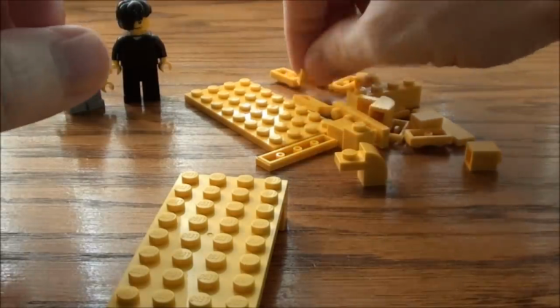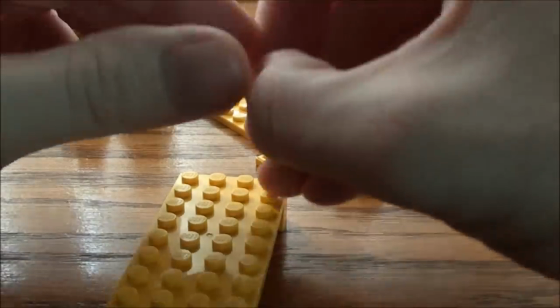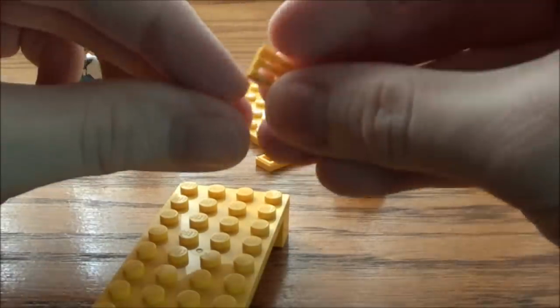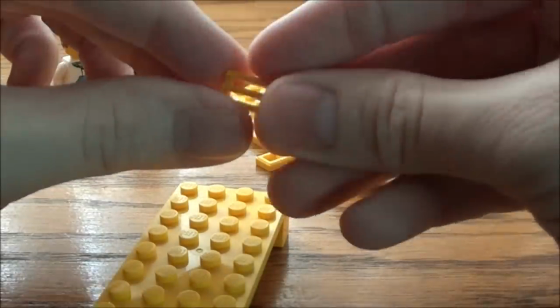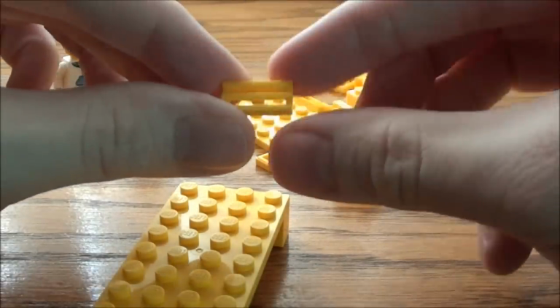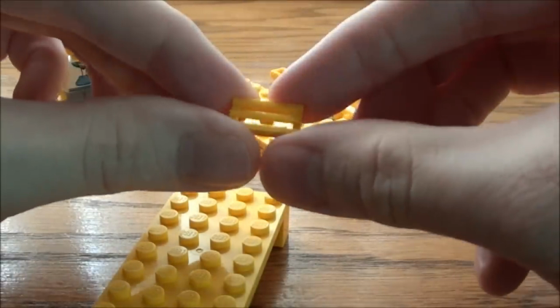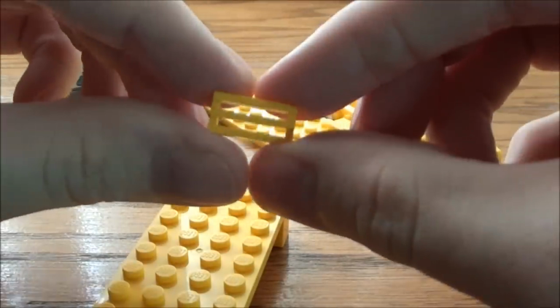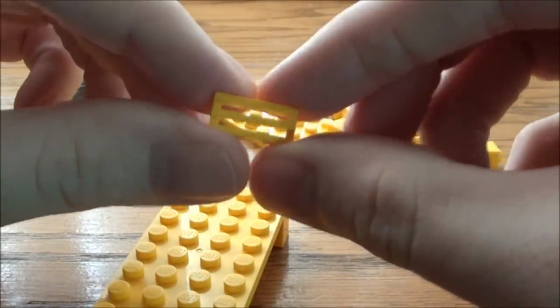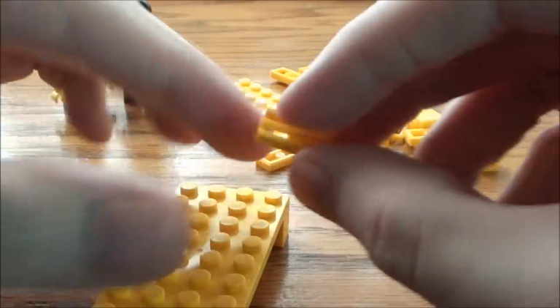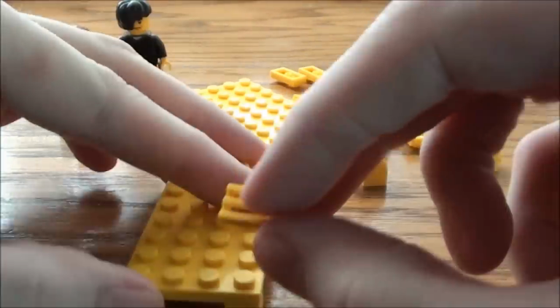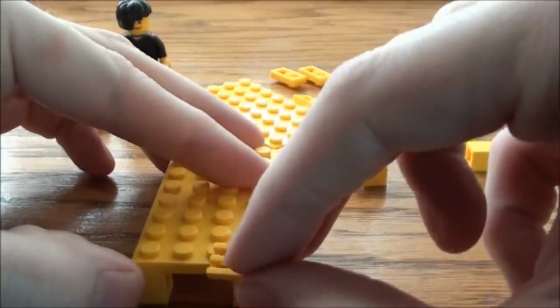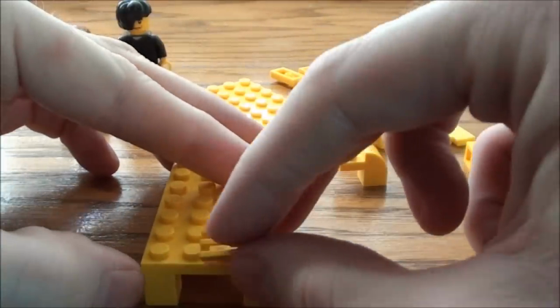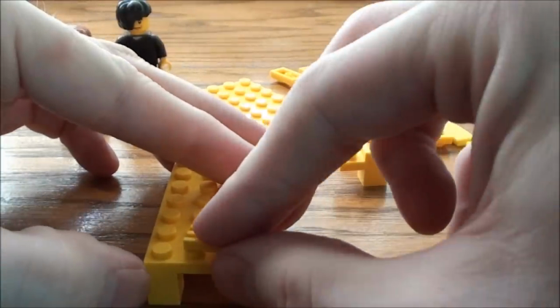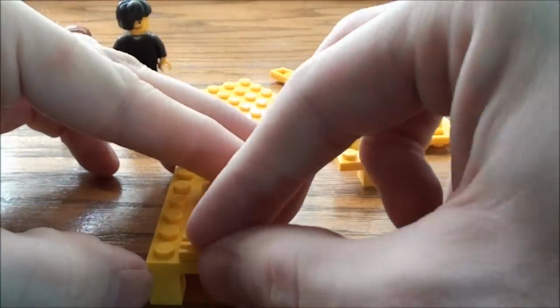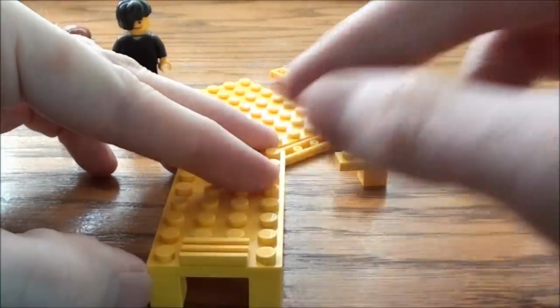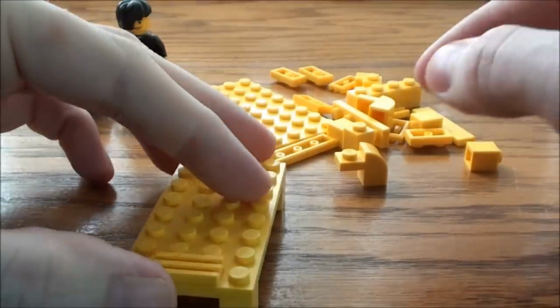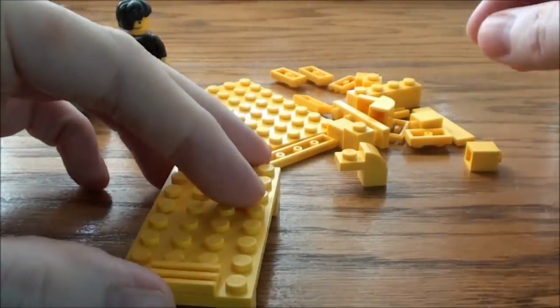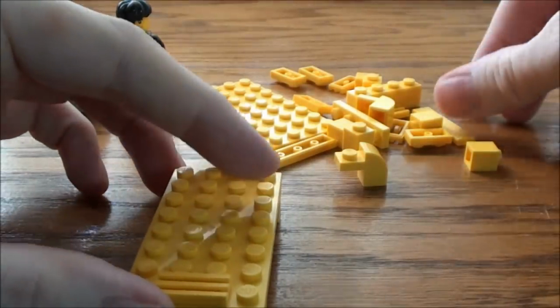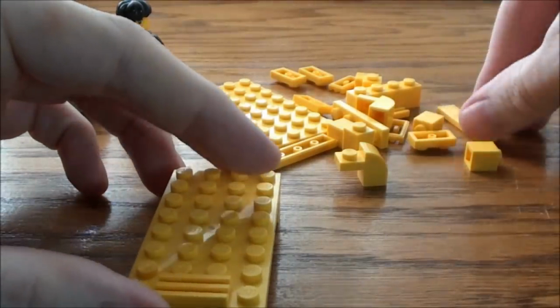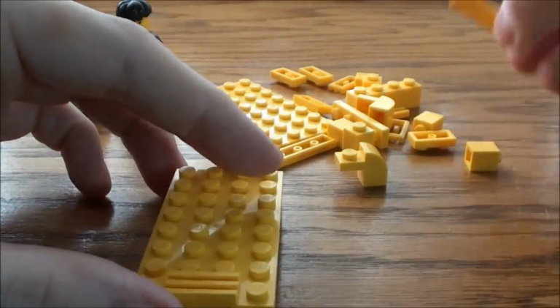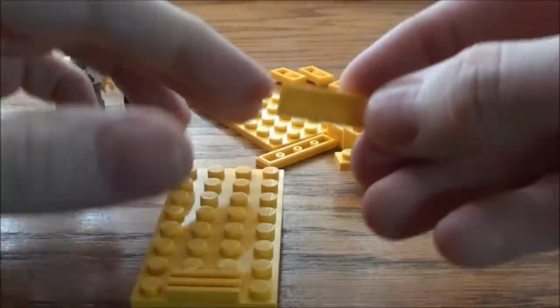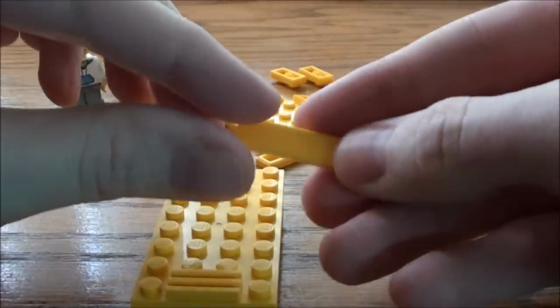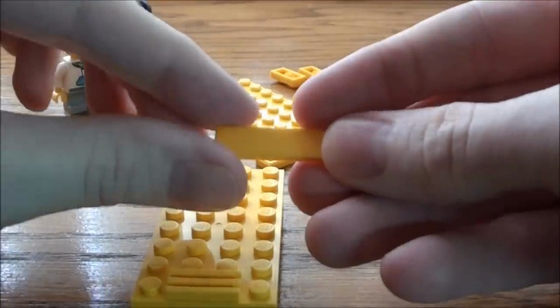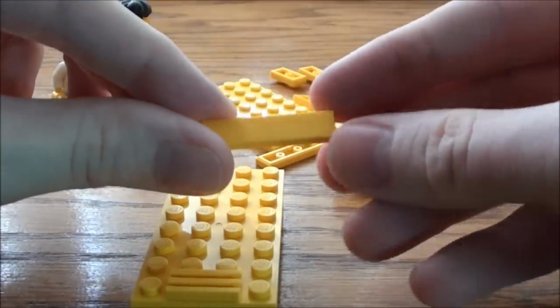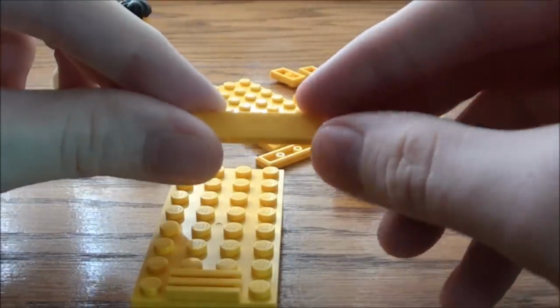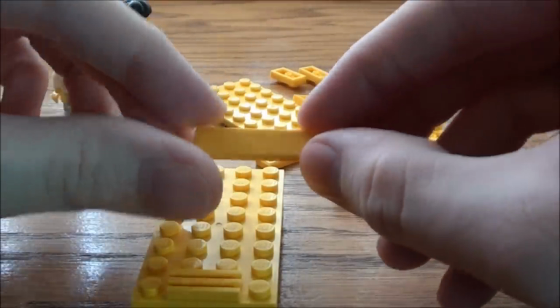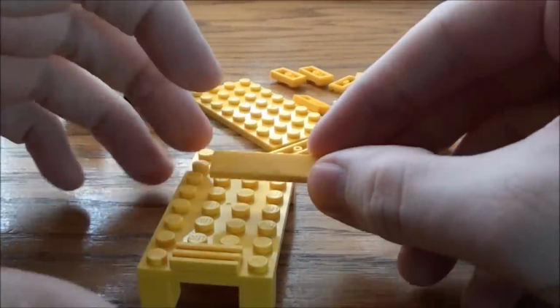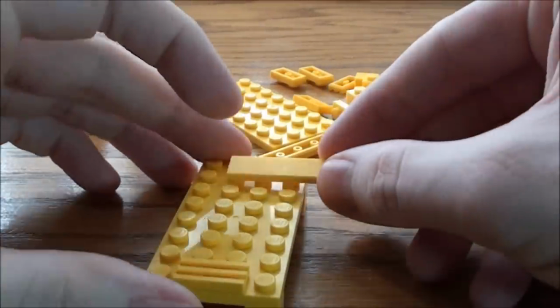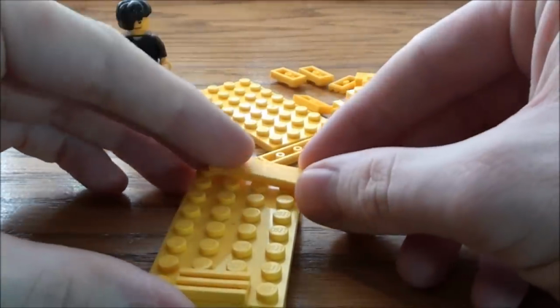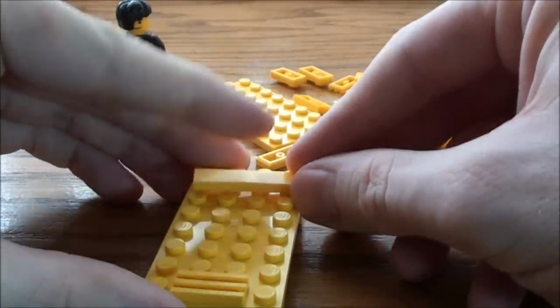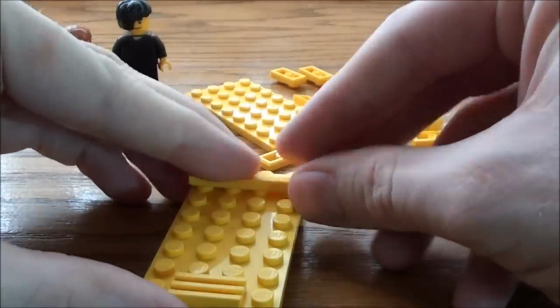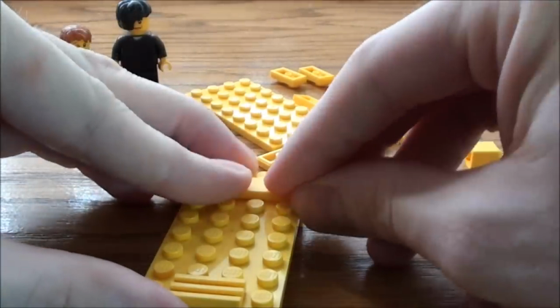And I'm going to take a 1 by 2 grate, place it here at the foot, and a 1 by 4 smooth, place it here at the top, and that's going to be our pillow.